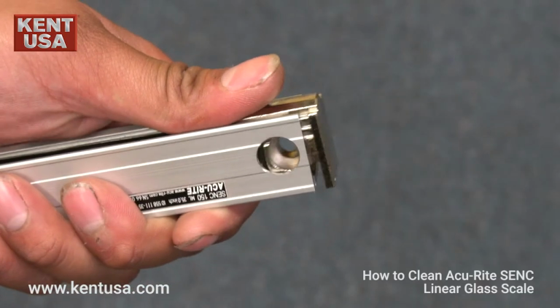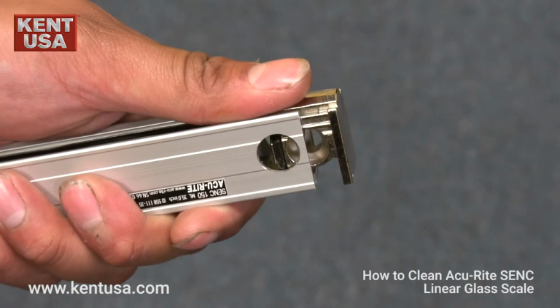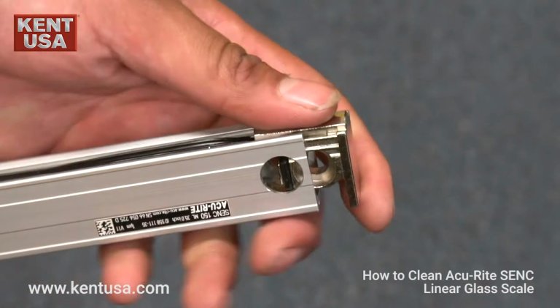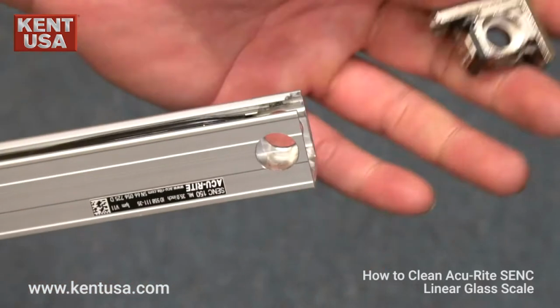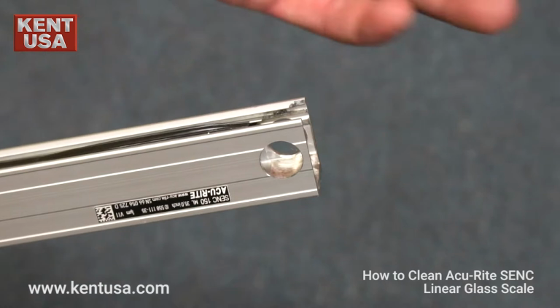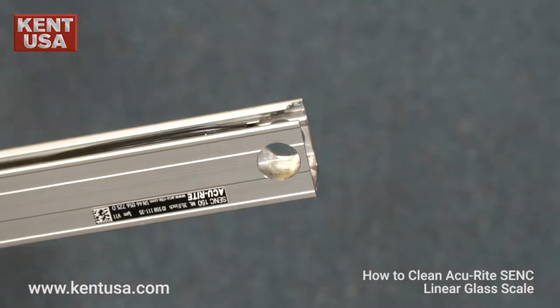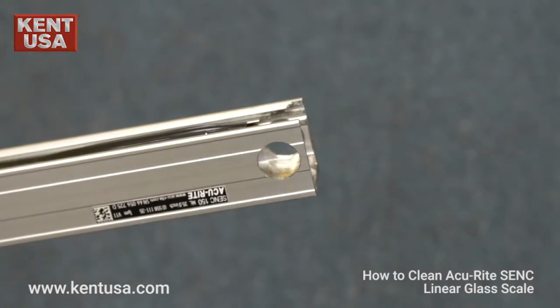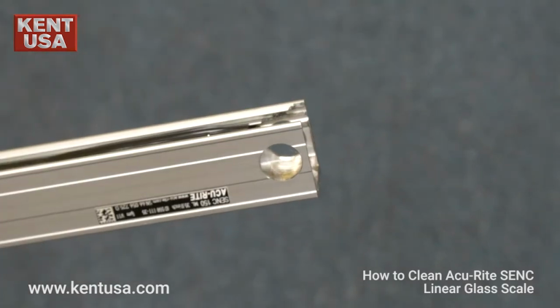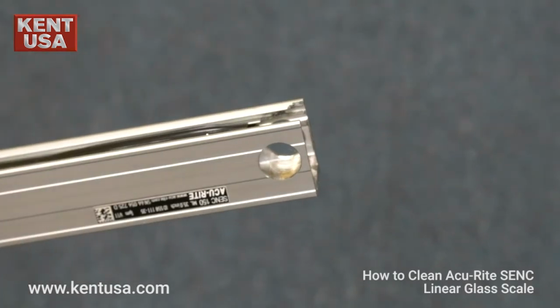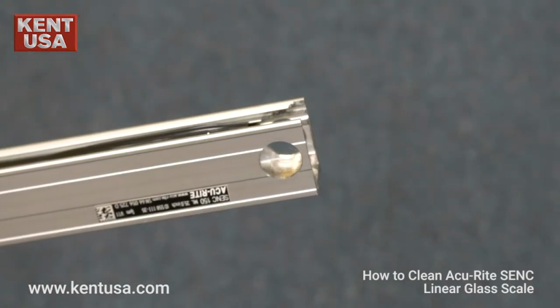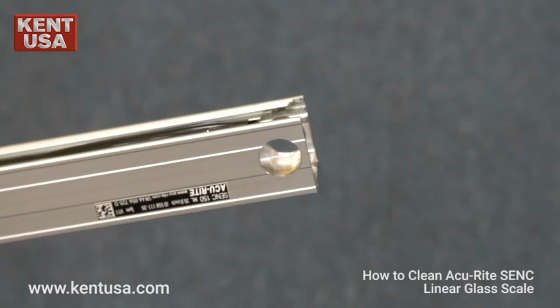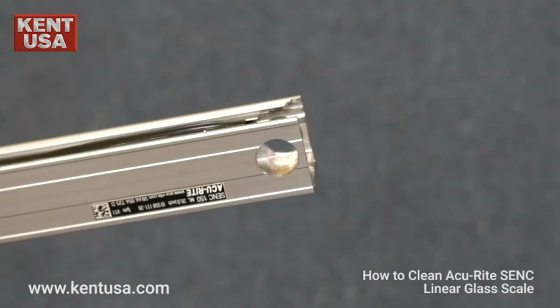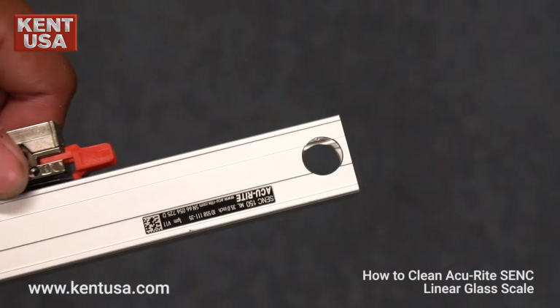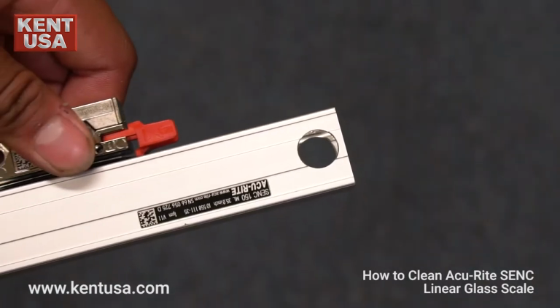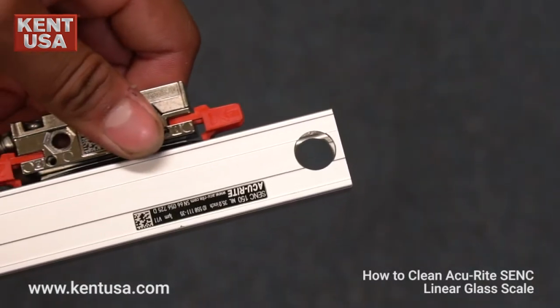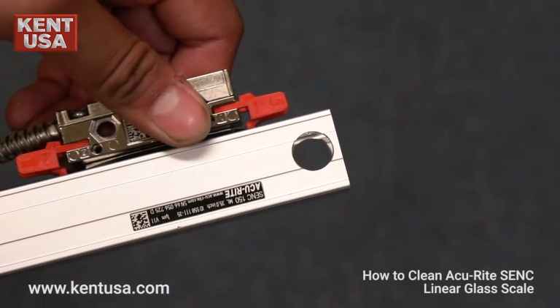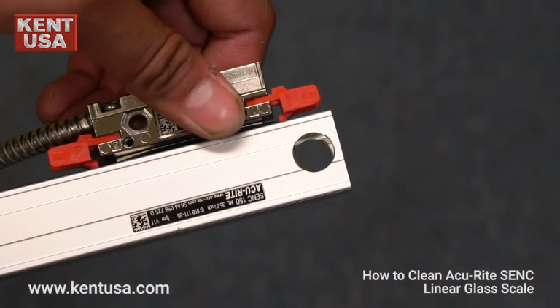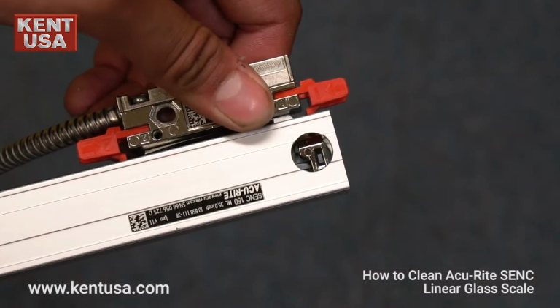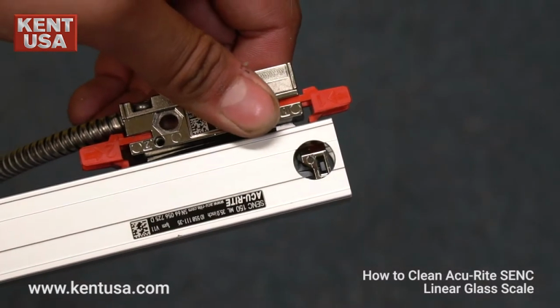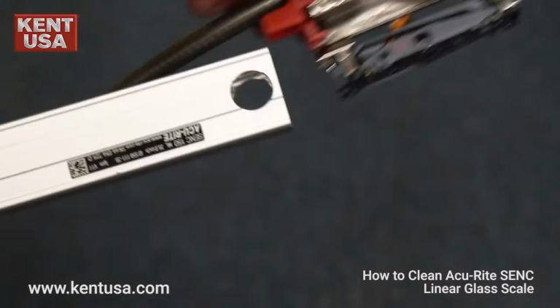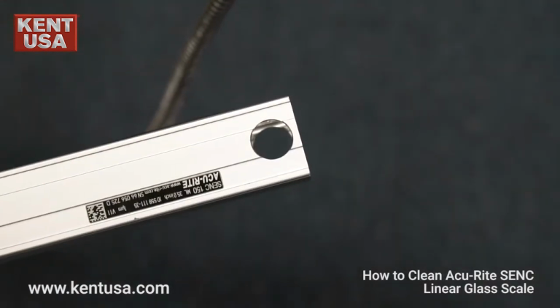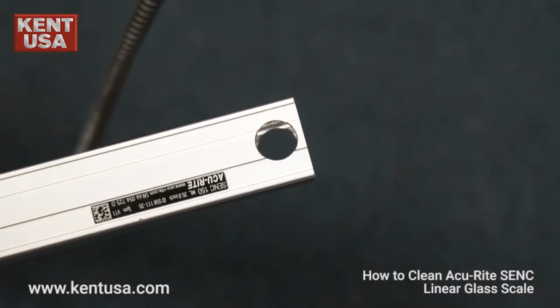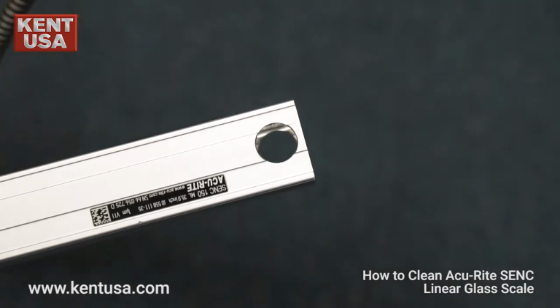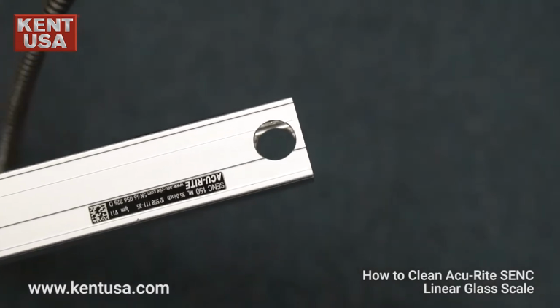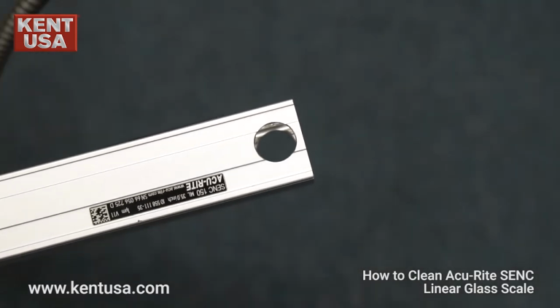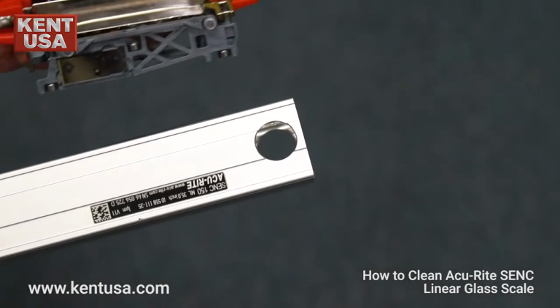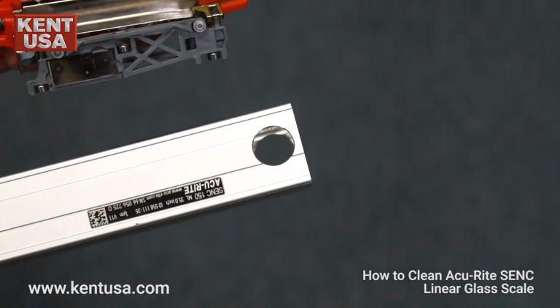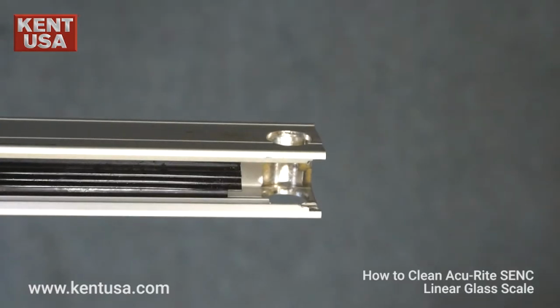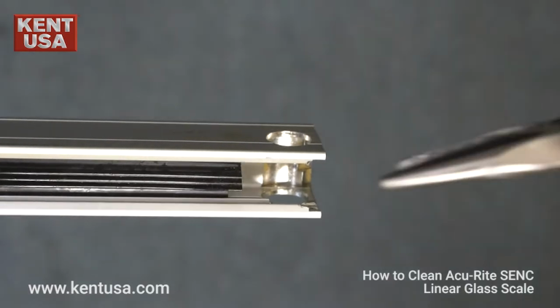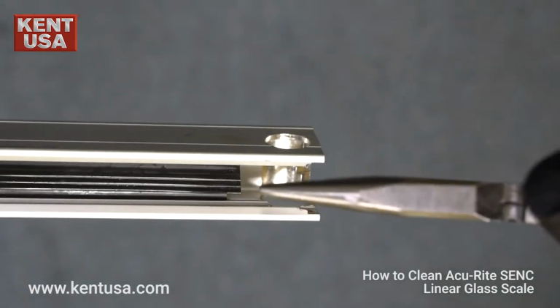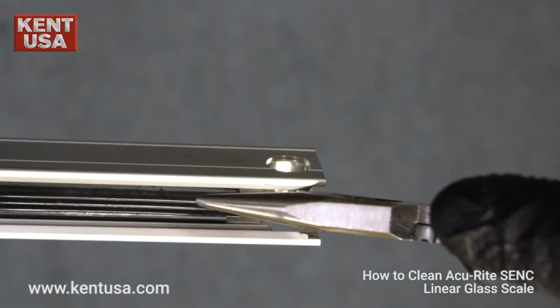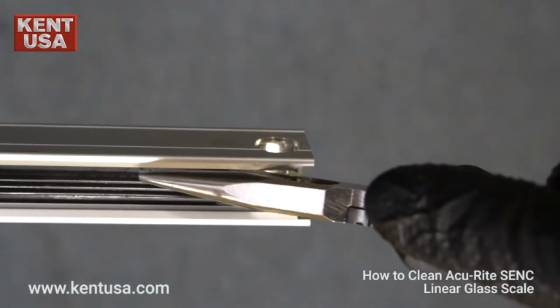Remove the end caps on both ends. Remove the reader head. Remove the plastic shield.